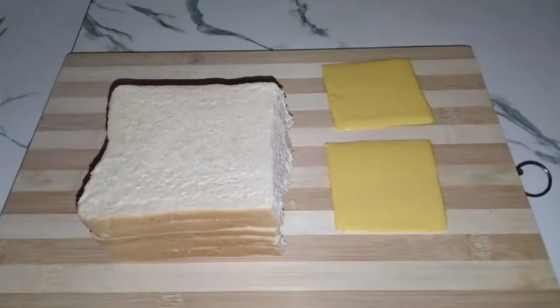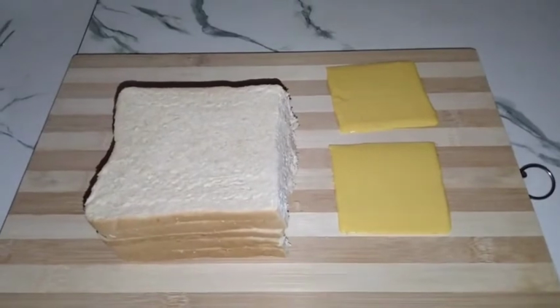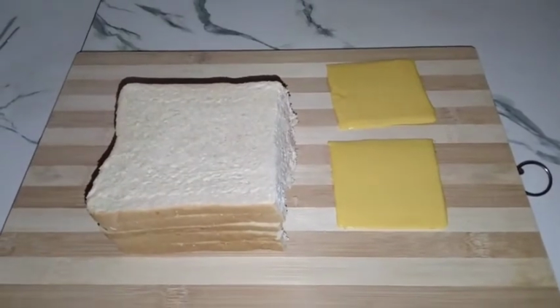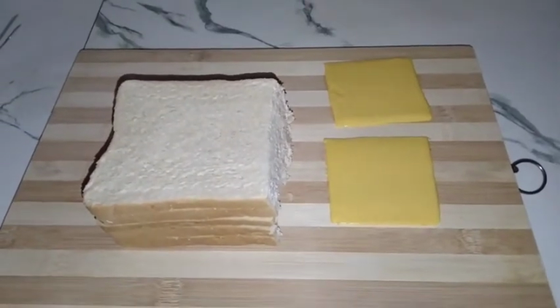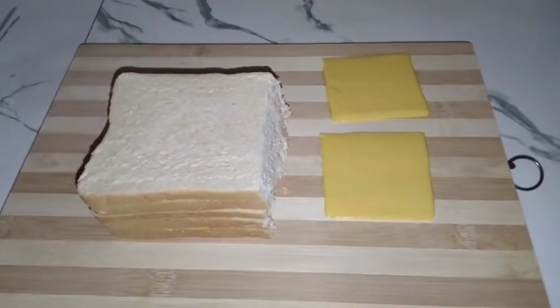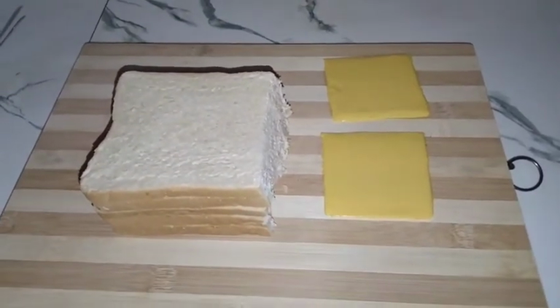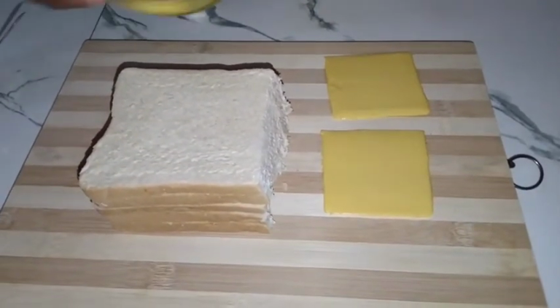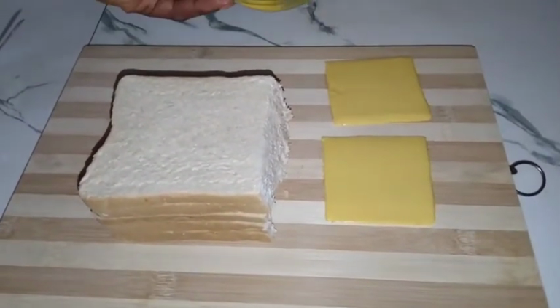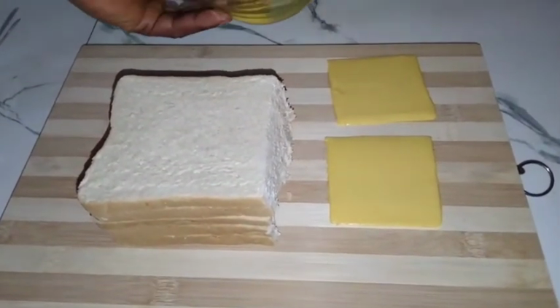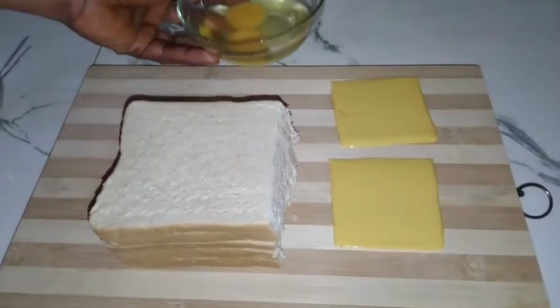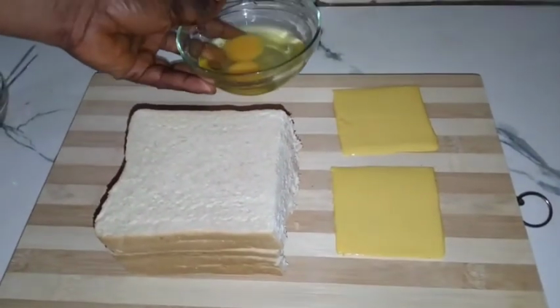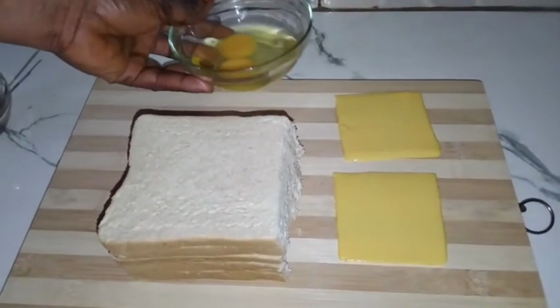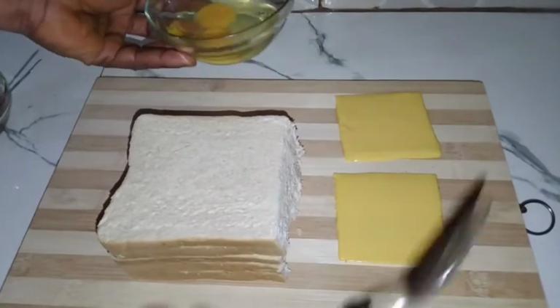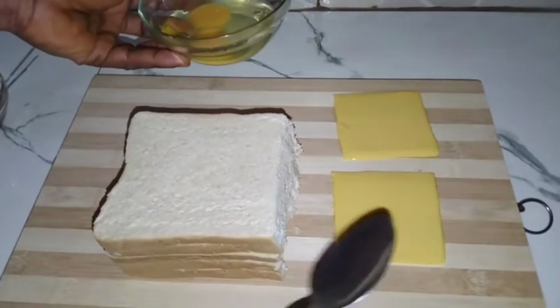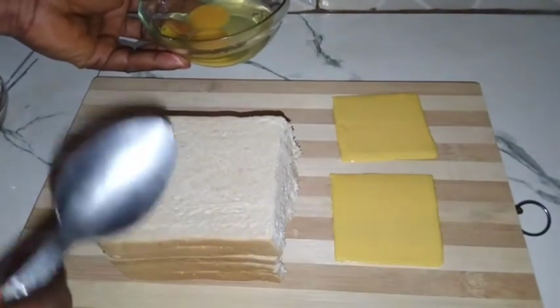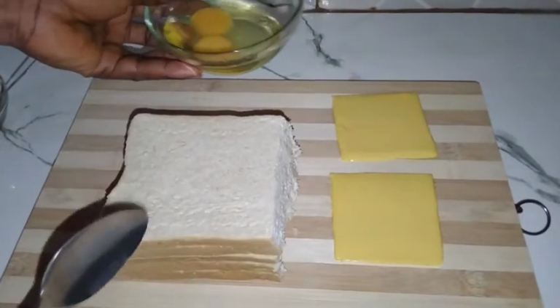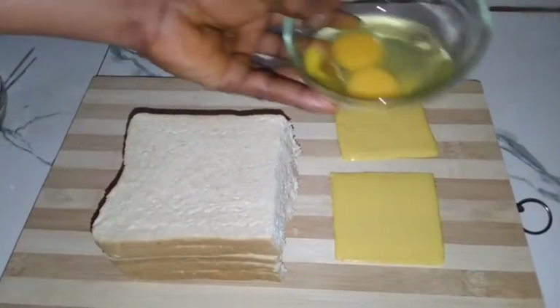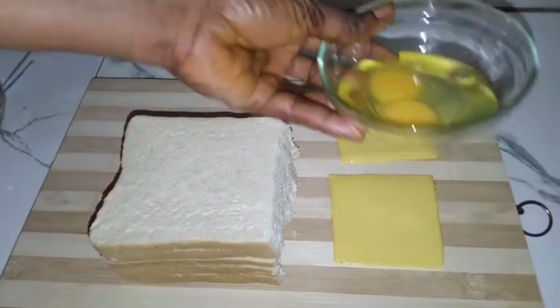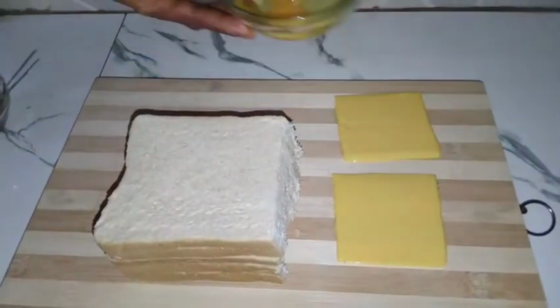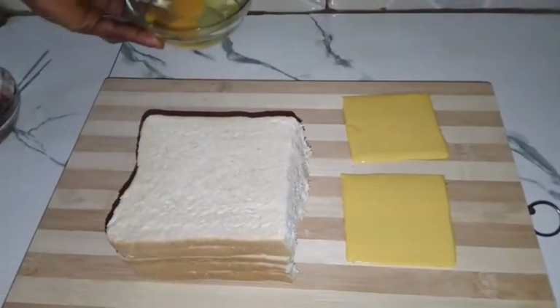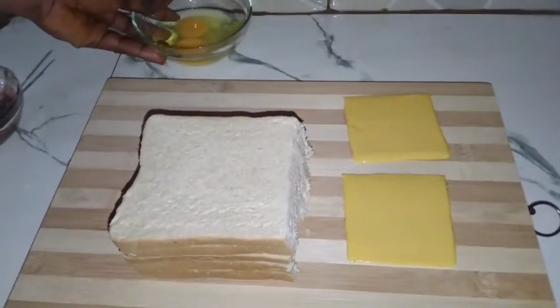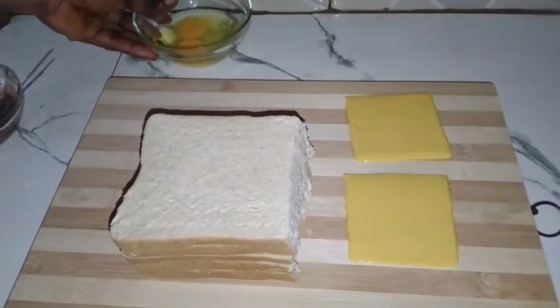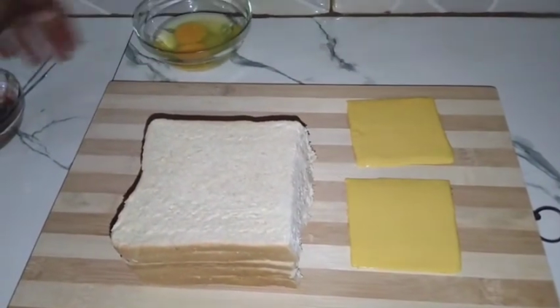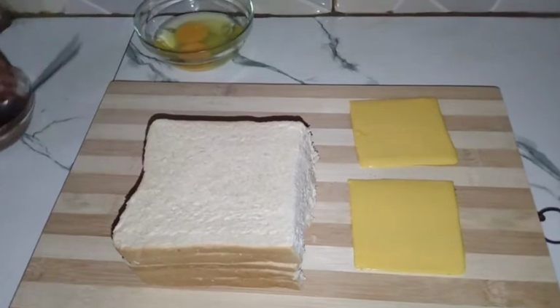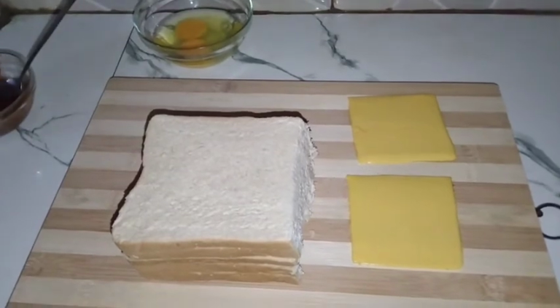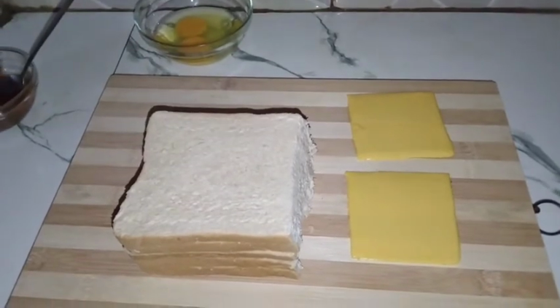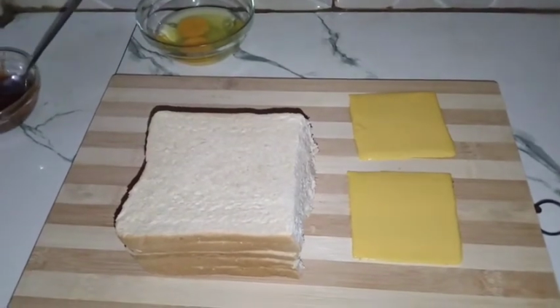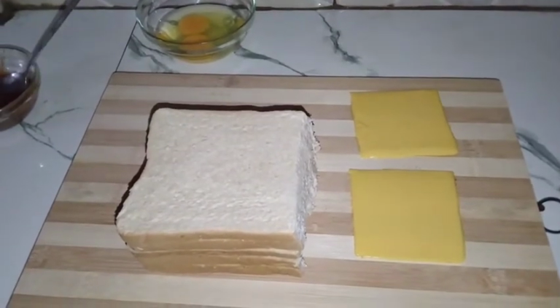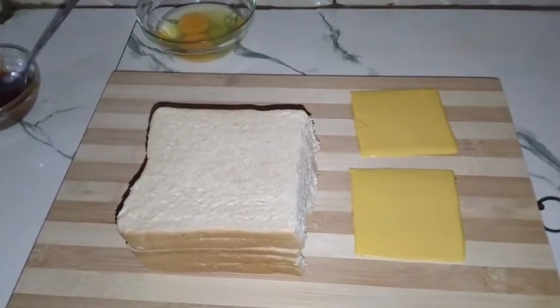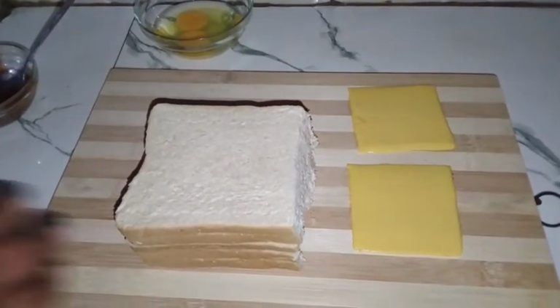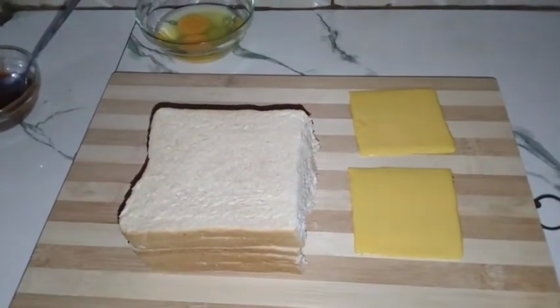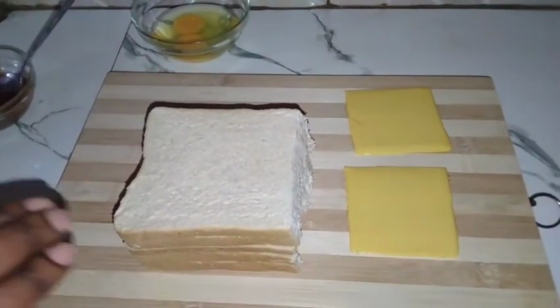Hello my beautiful people. Let me show you another quick breakfast recipe. I have my cheese, bread, eggs, and ketchup. So just sit back, relax, and see what I'm going to use this for.